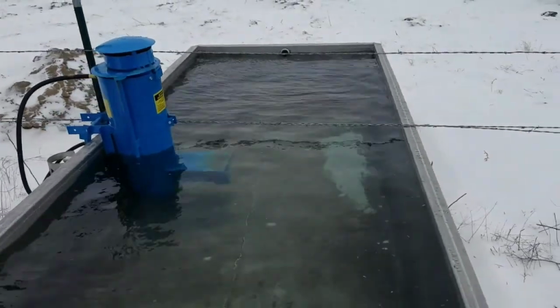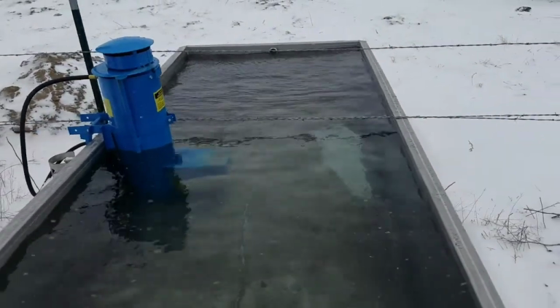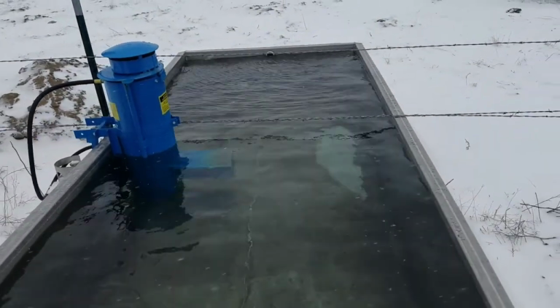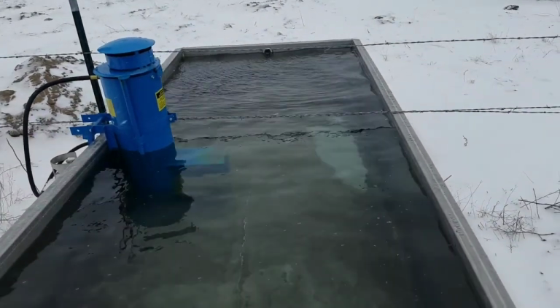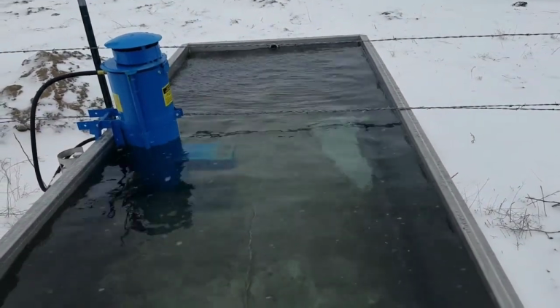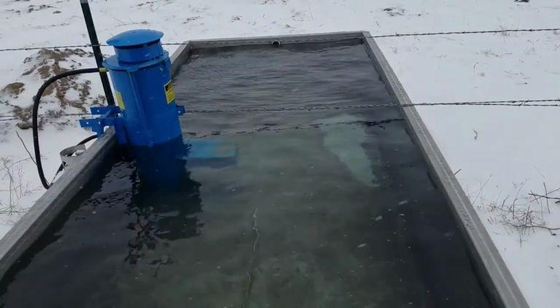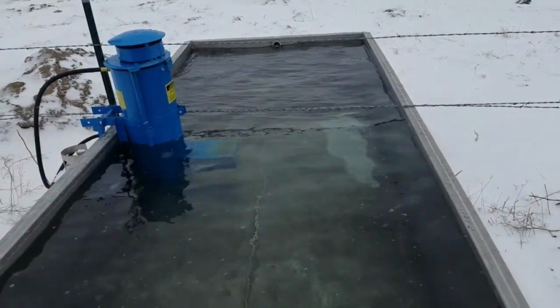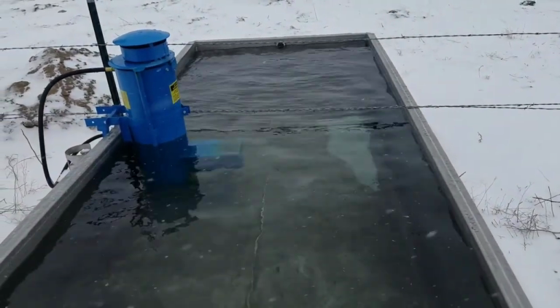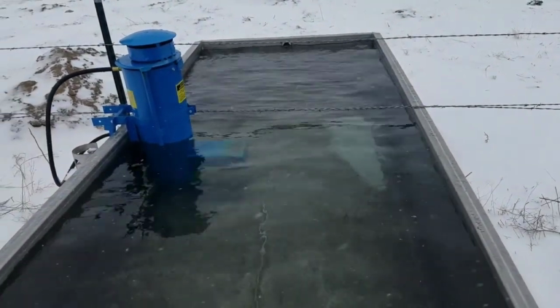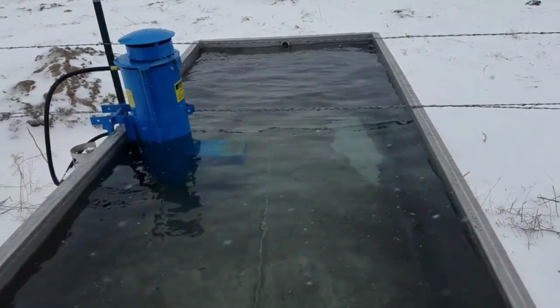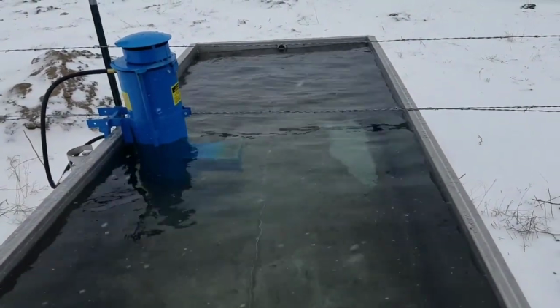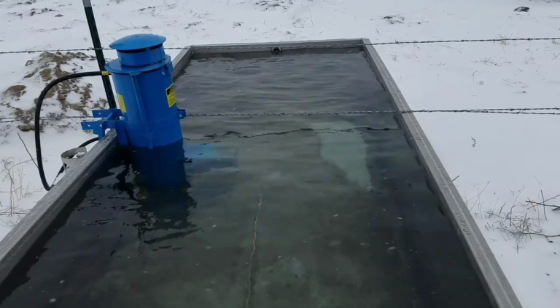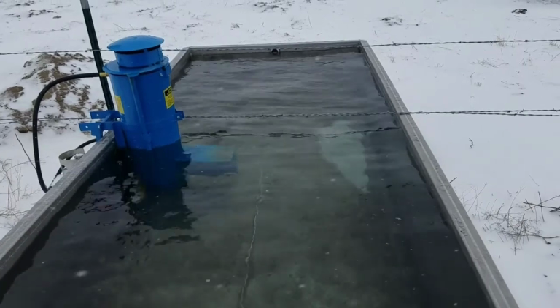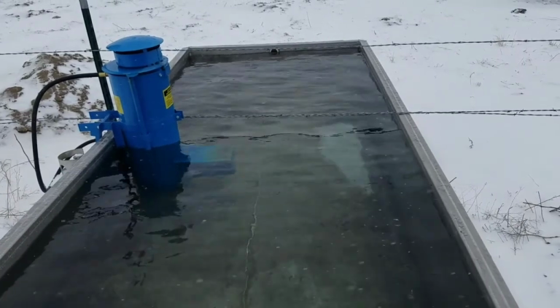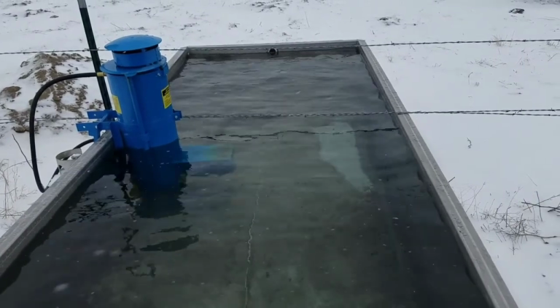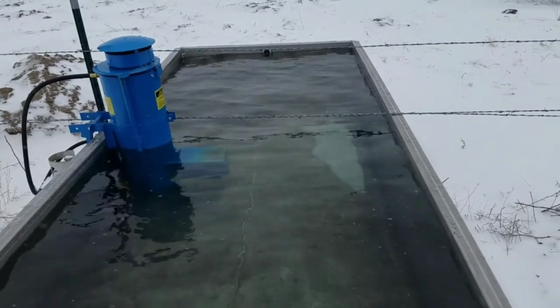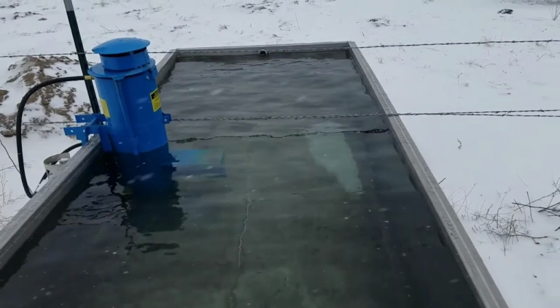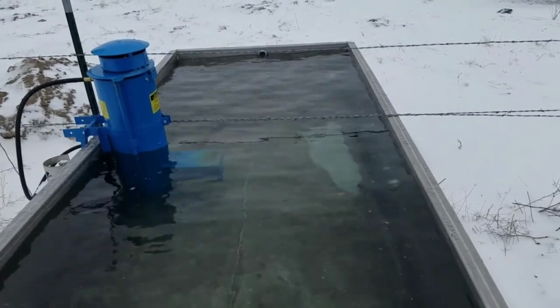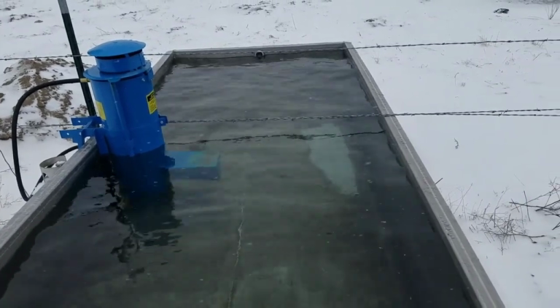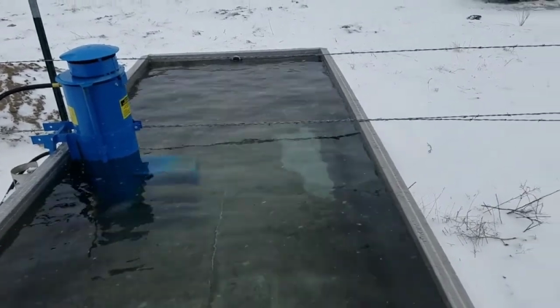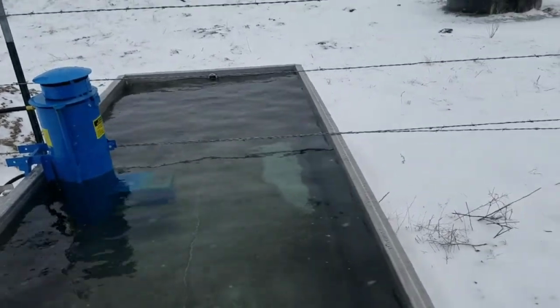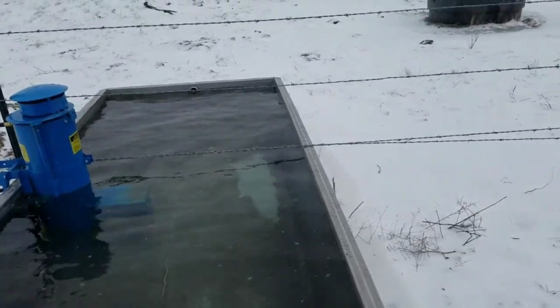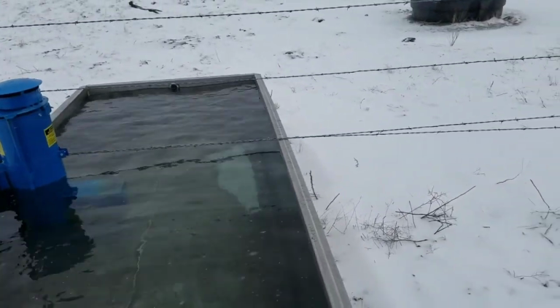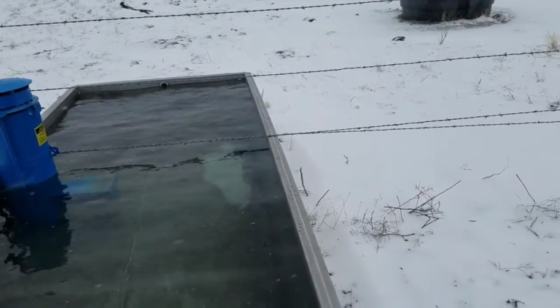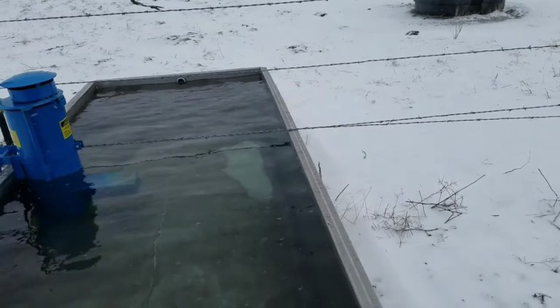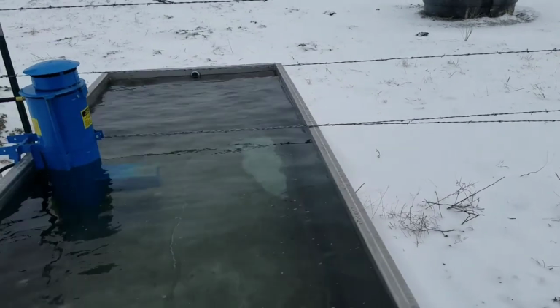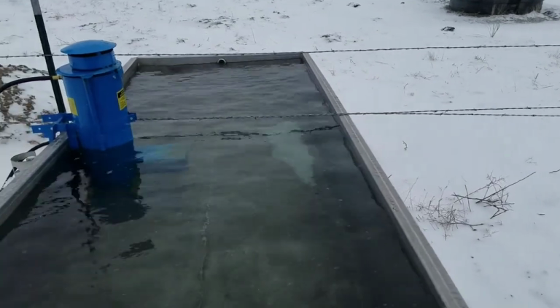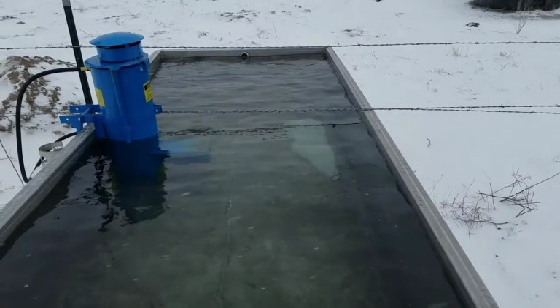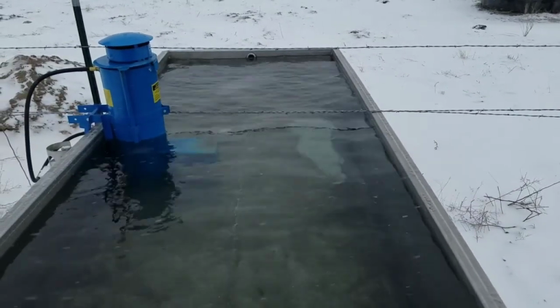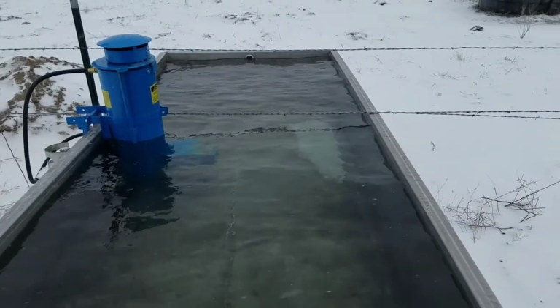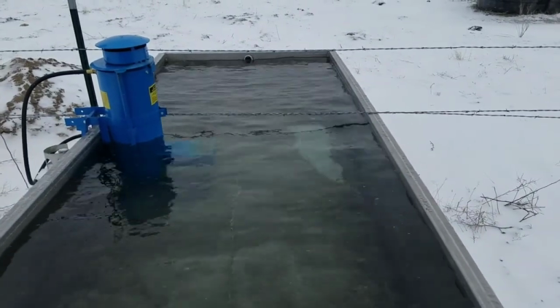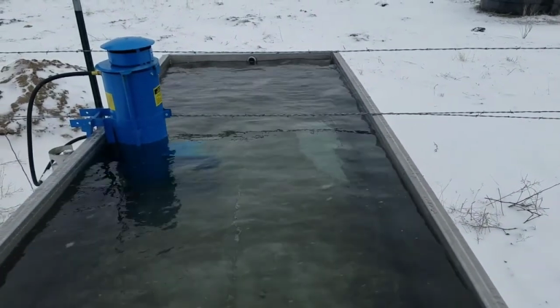We filled it up today. The cows haven't been drinking that much — well, they have other water sources too. So we'll see what happens tonight.